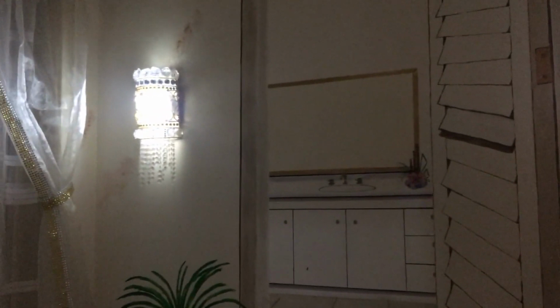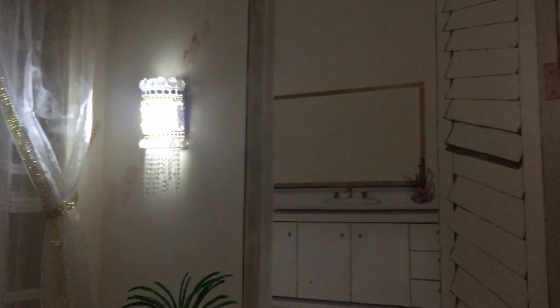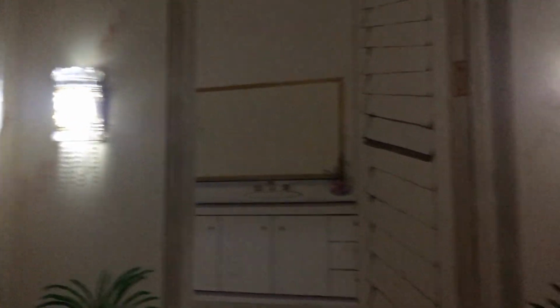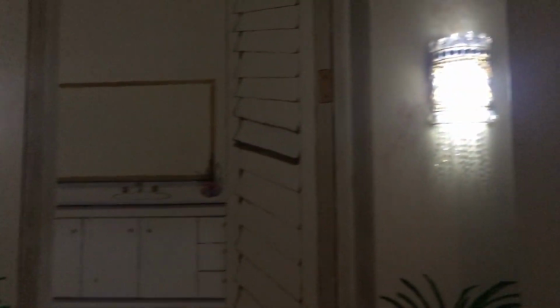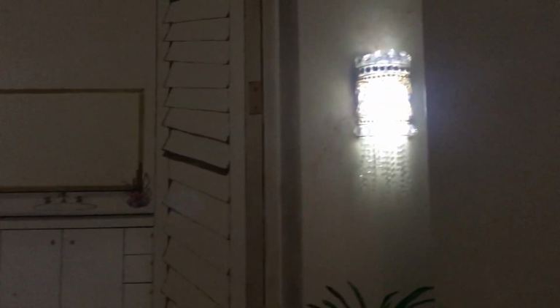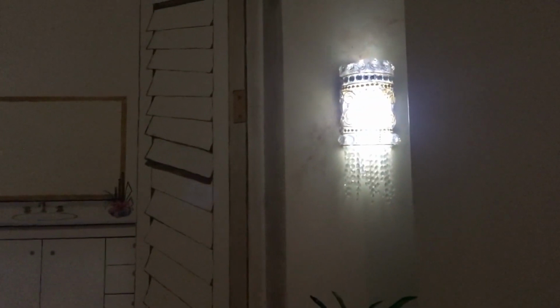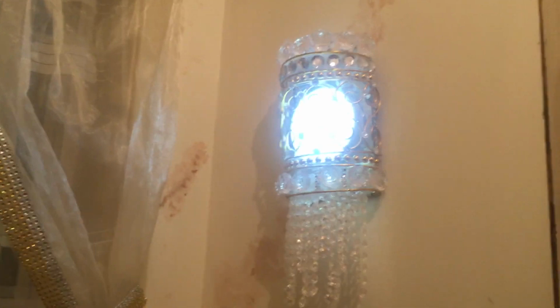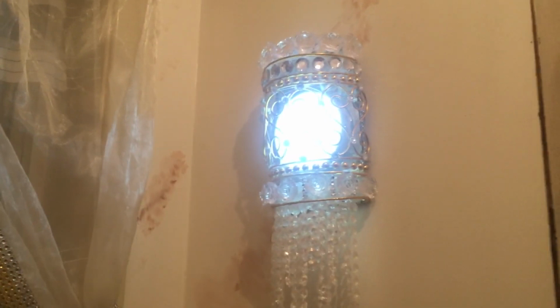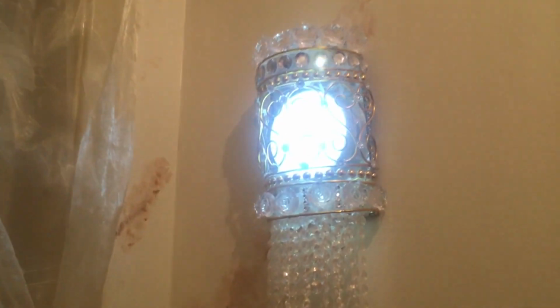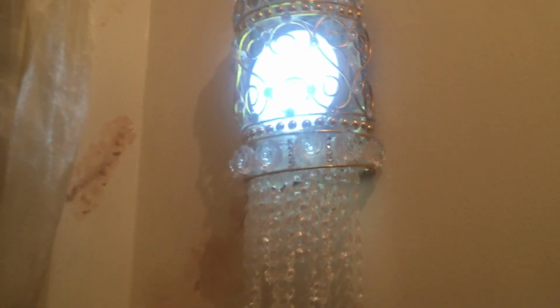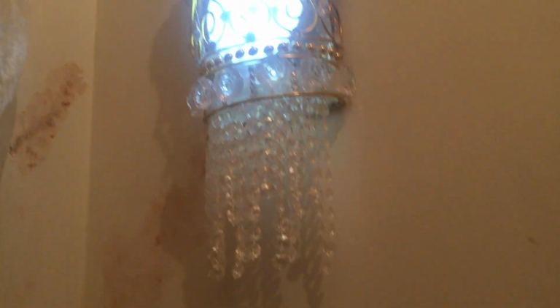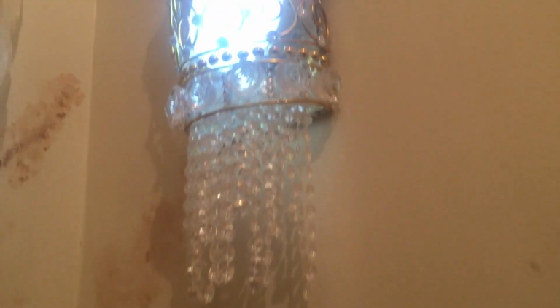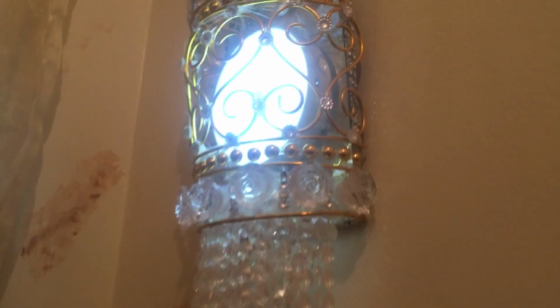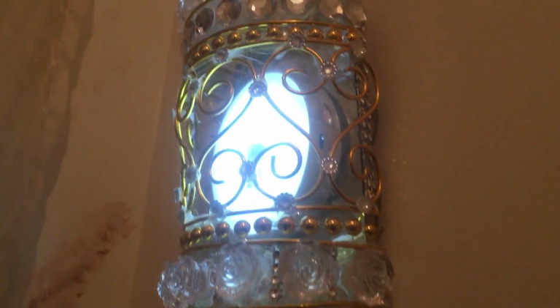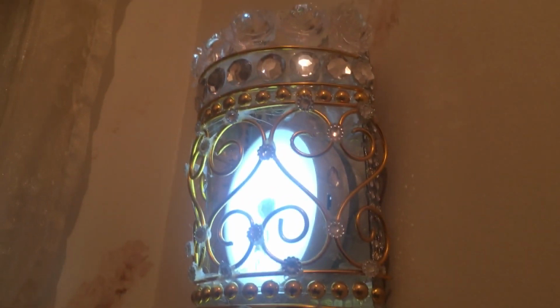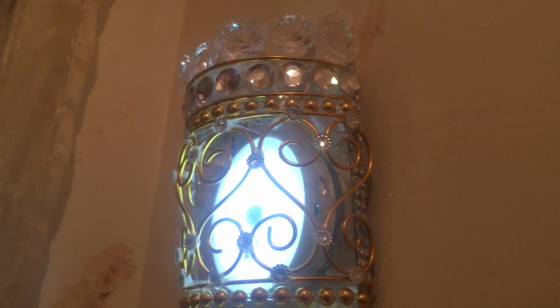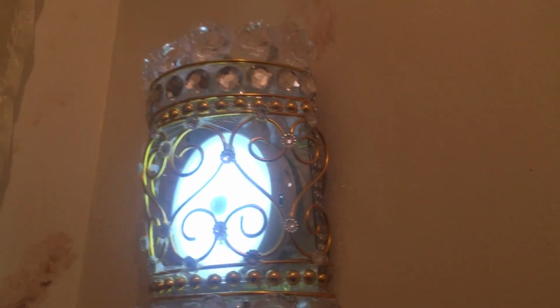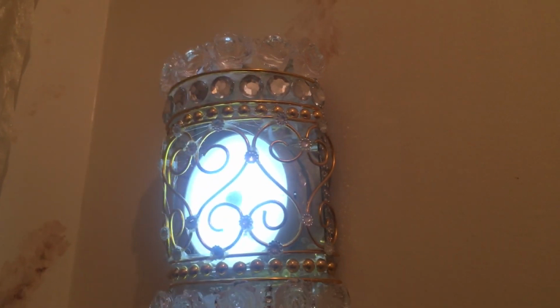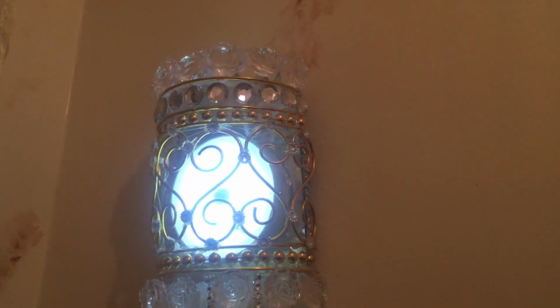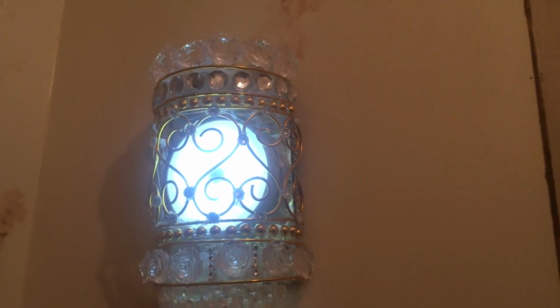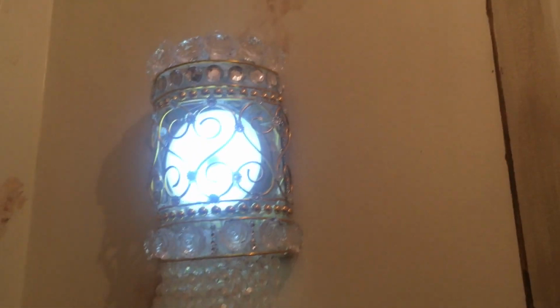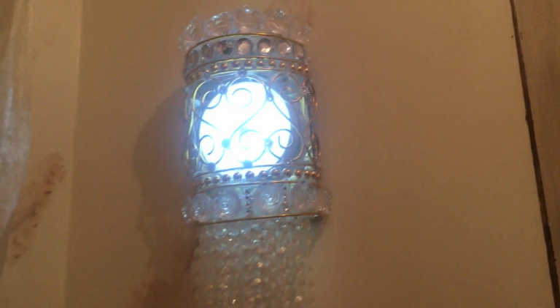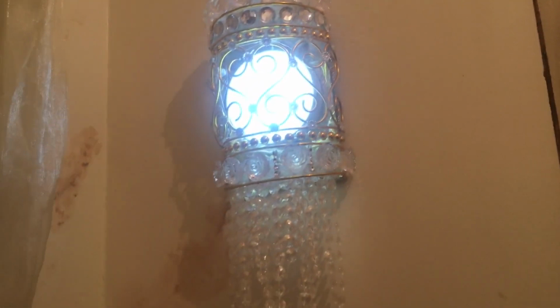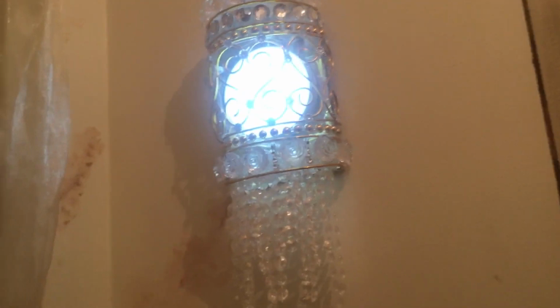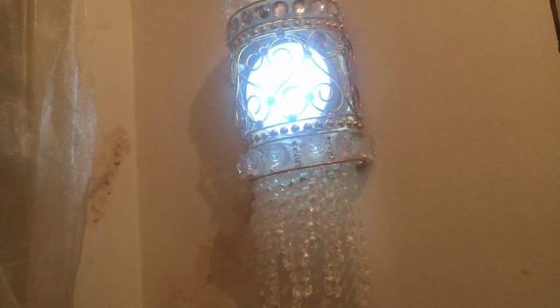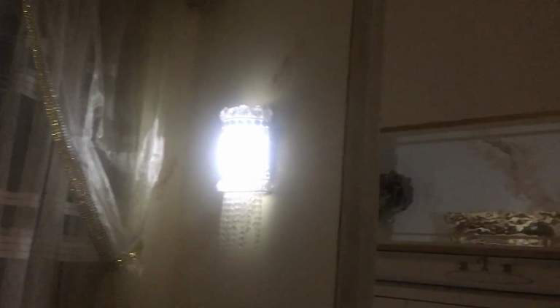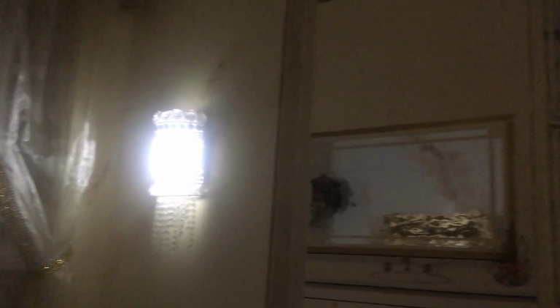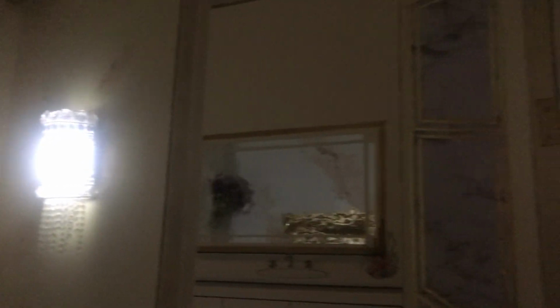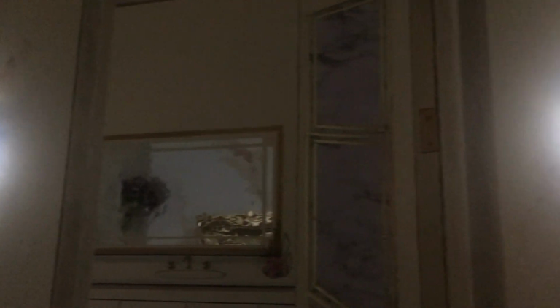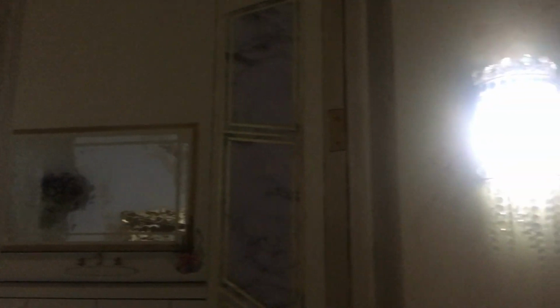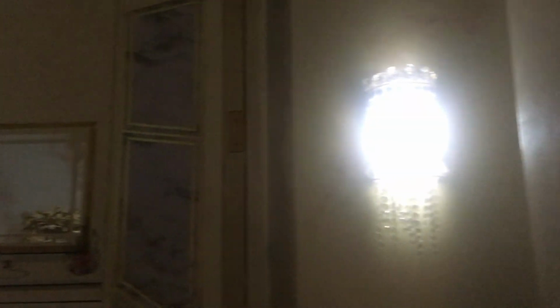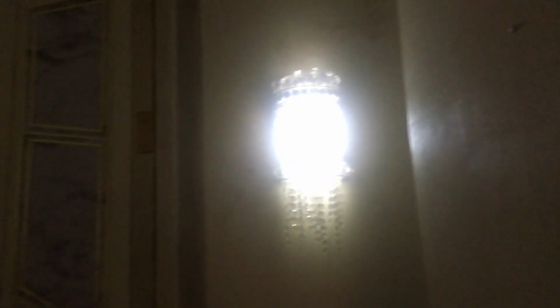And that's my little wall sconces. I hope you found this video helpful or you enjoyed it. Please give it a thumbs up — I'd really appreciate it if you would subscribe. Thank you so much for watching.